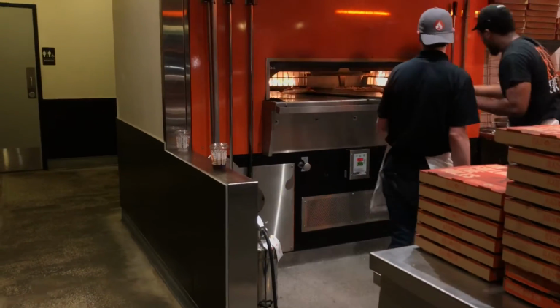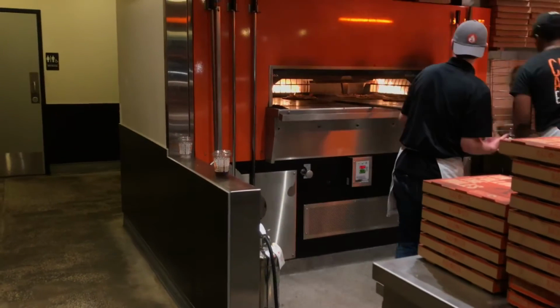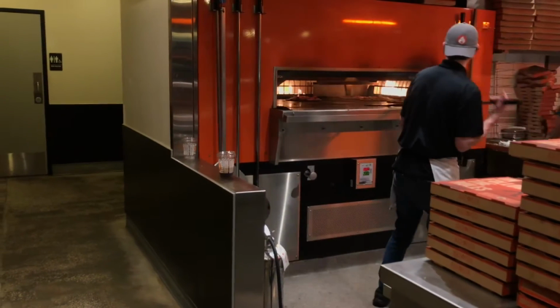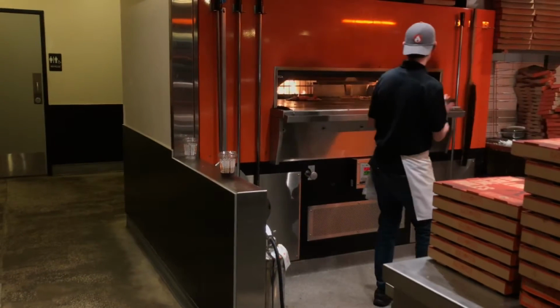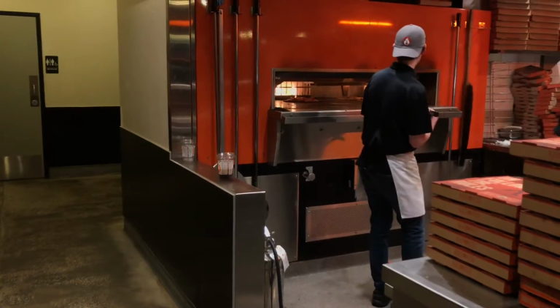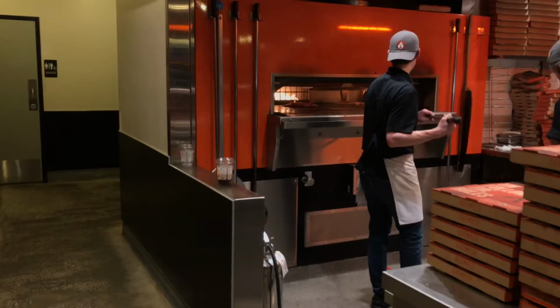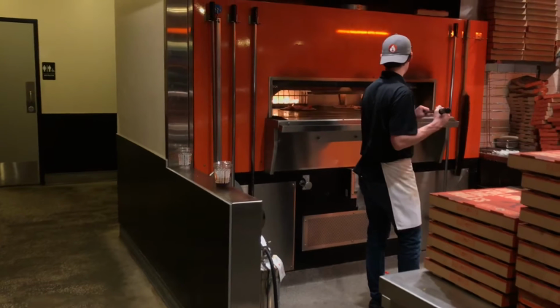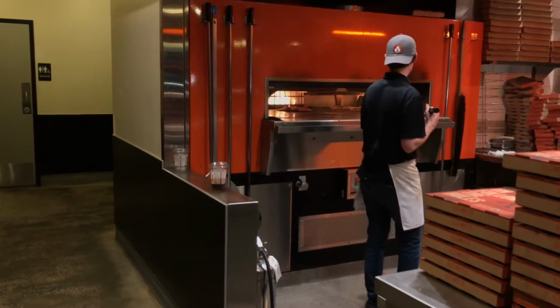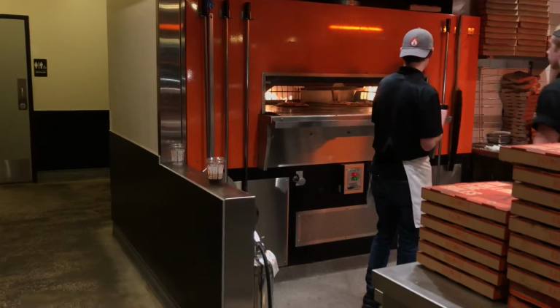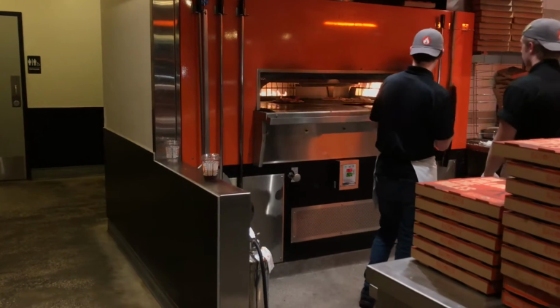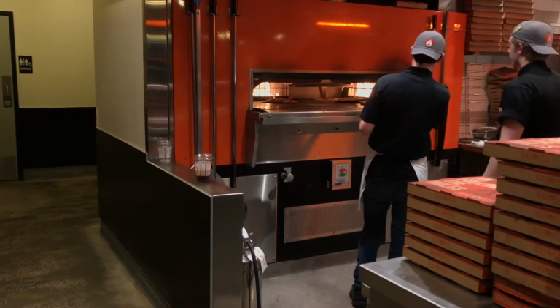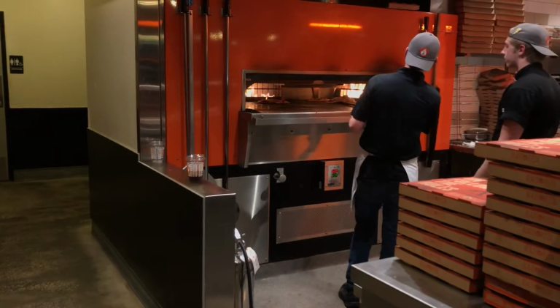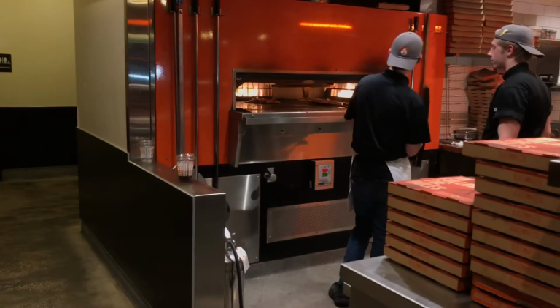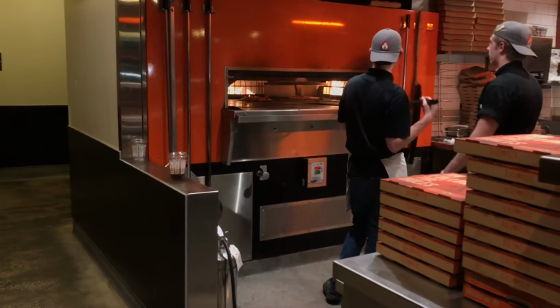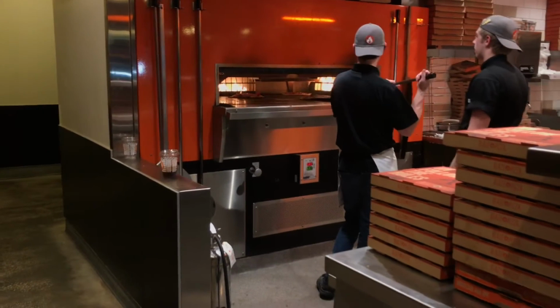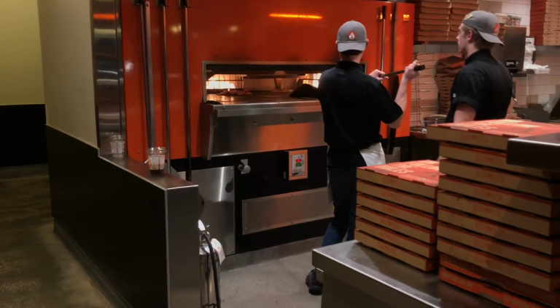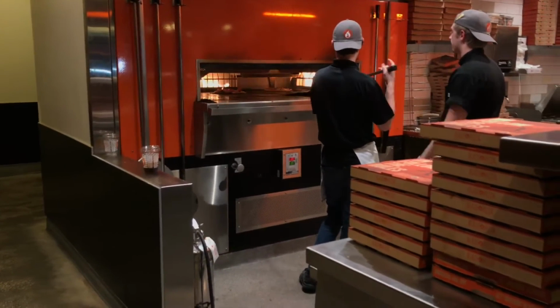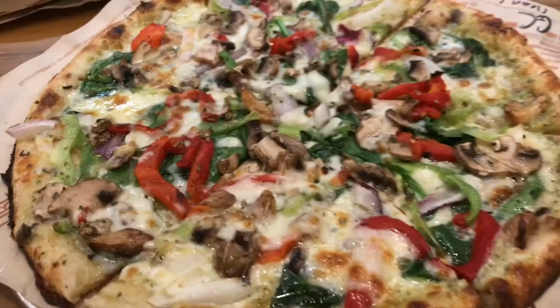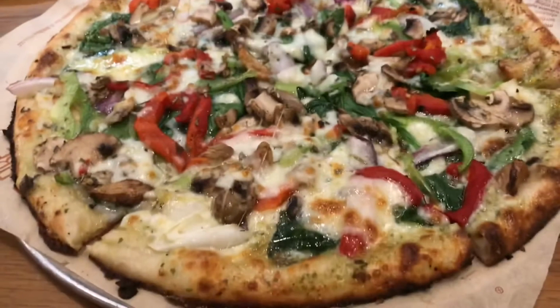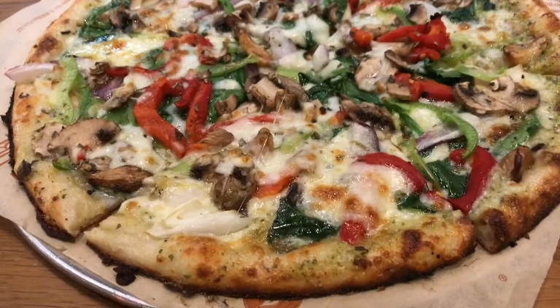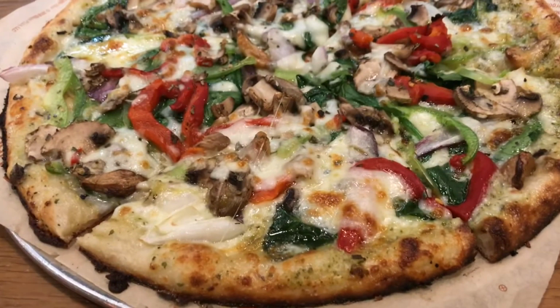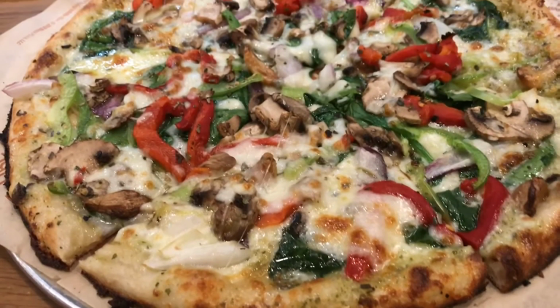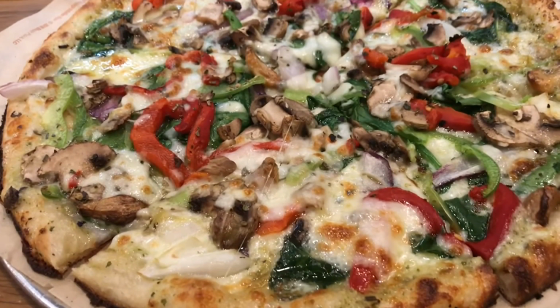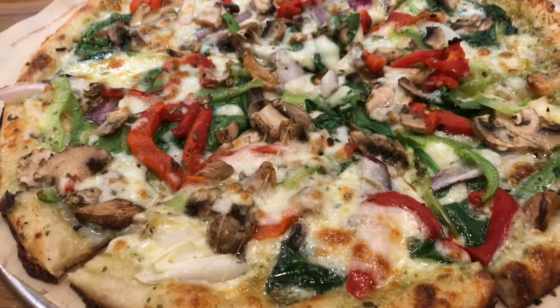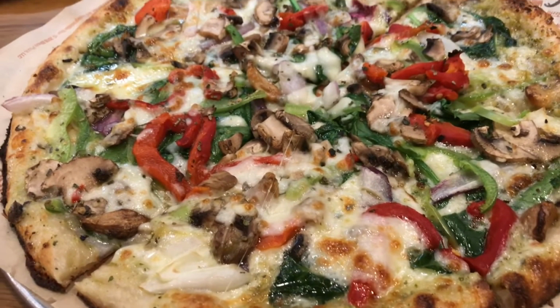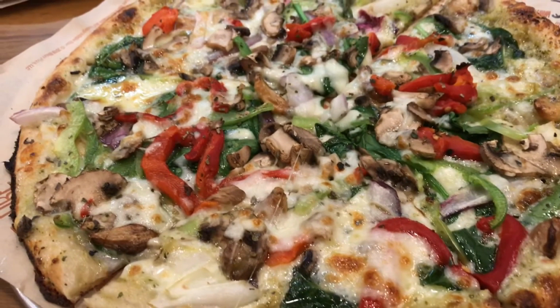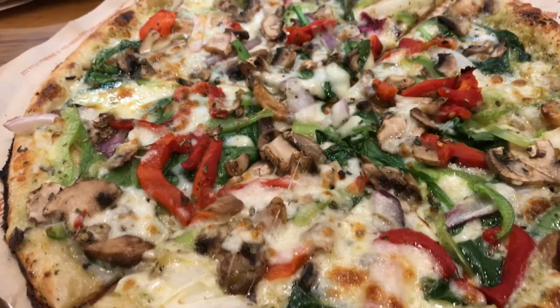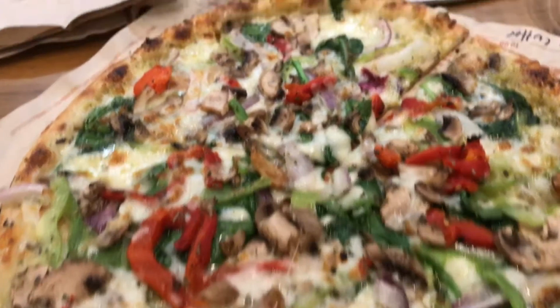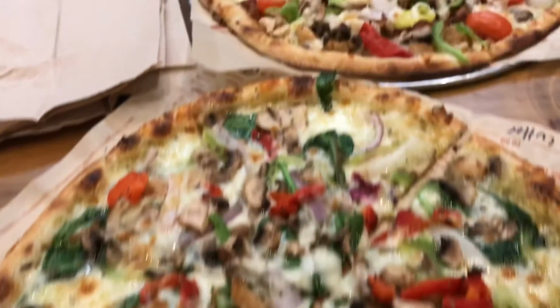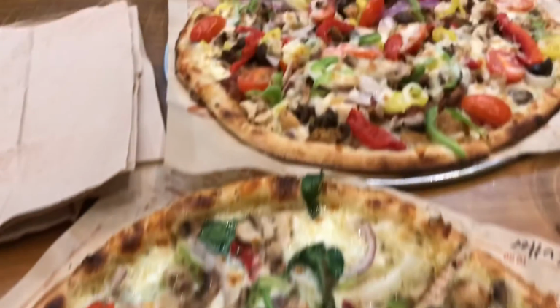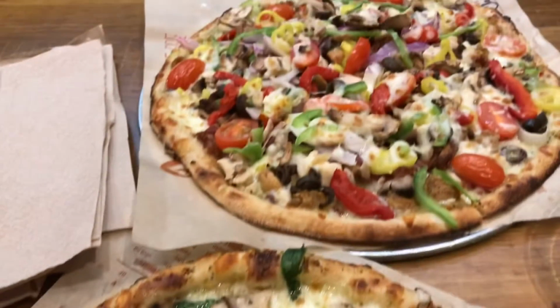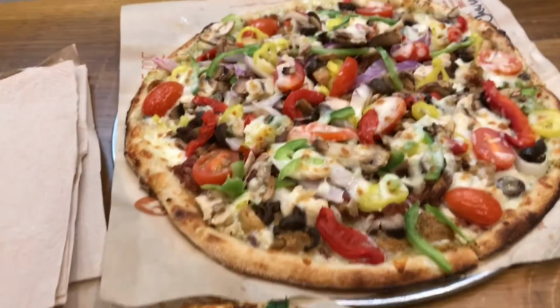That's how they make the pizza, y'all. Look — won't that look good! Here are our pizzas. This is mine's, and this is hubby's.